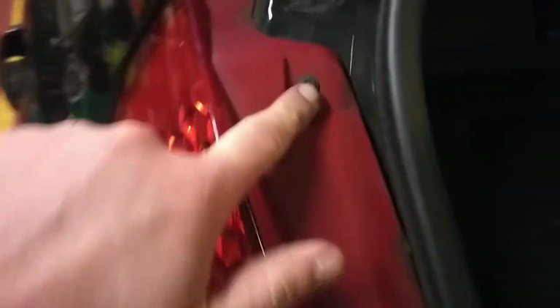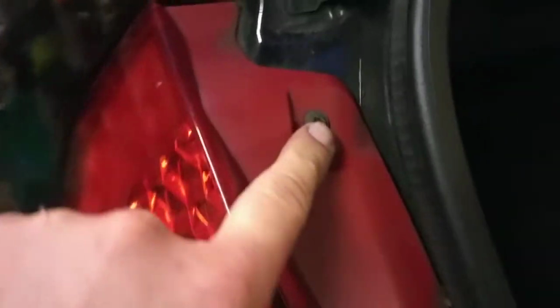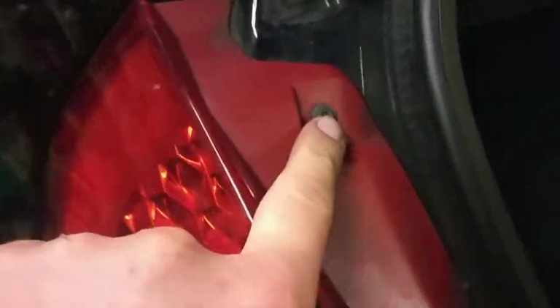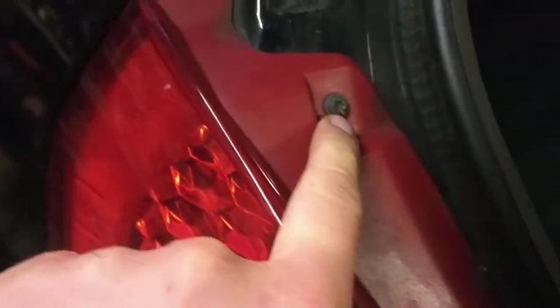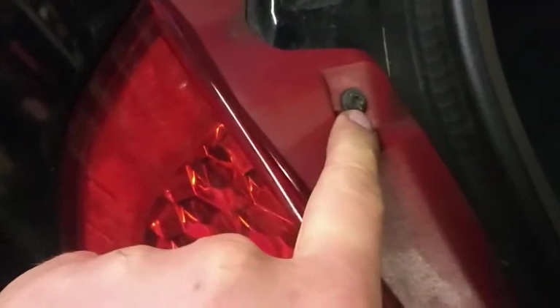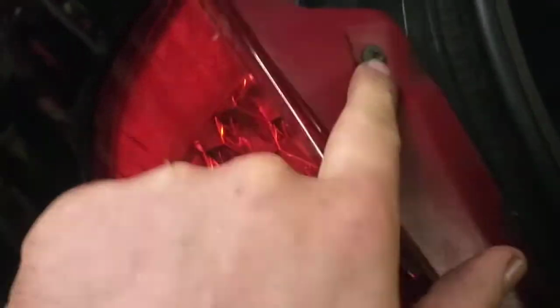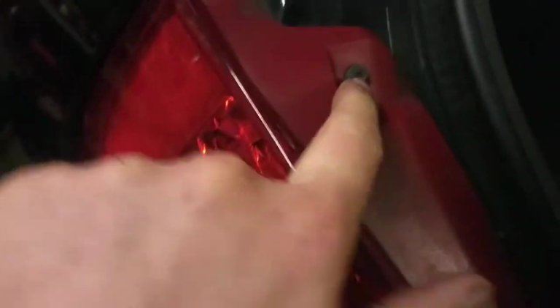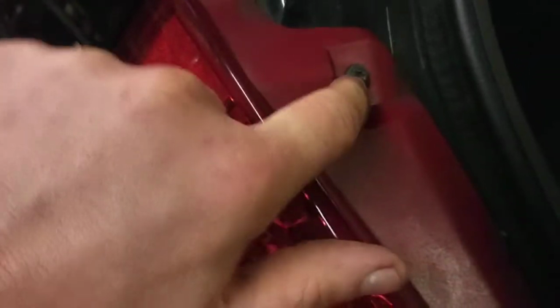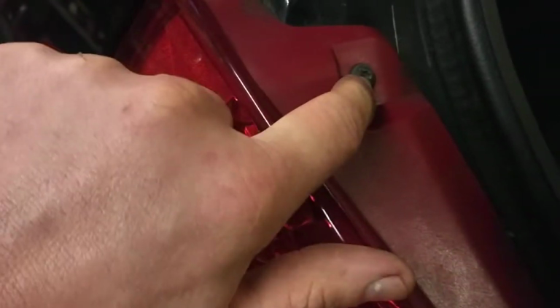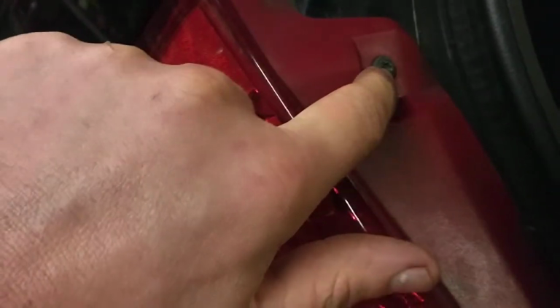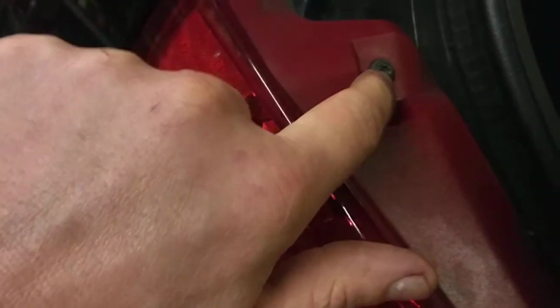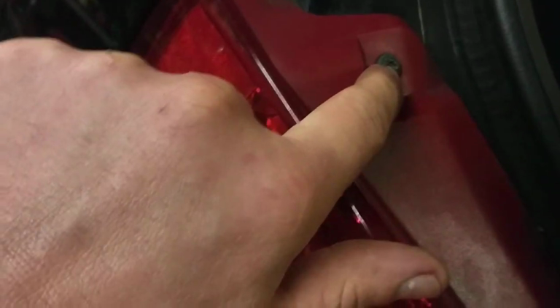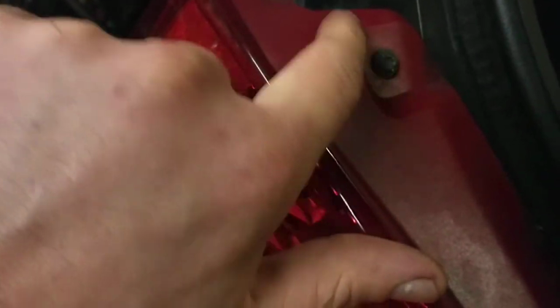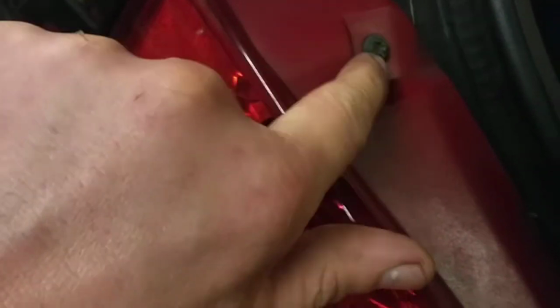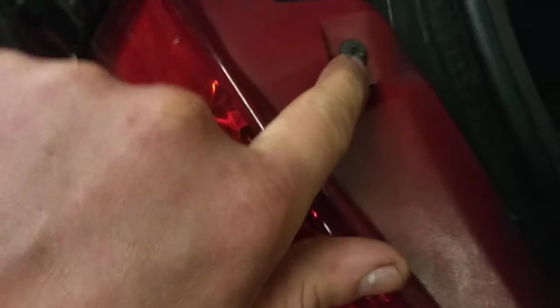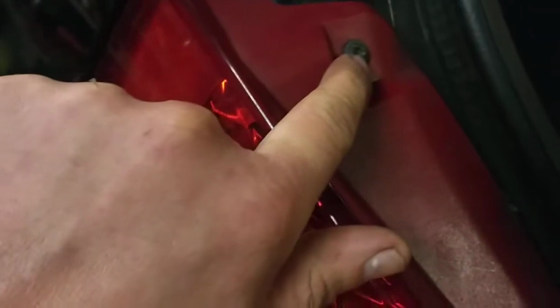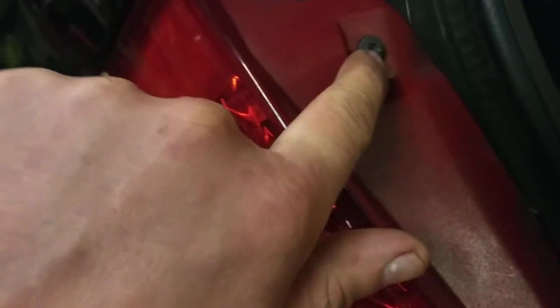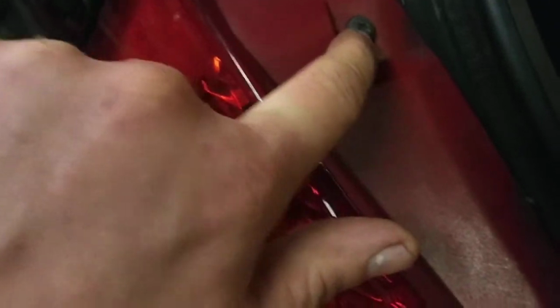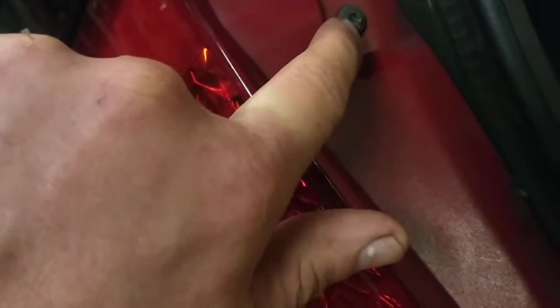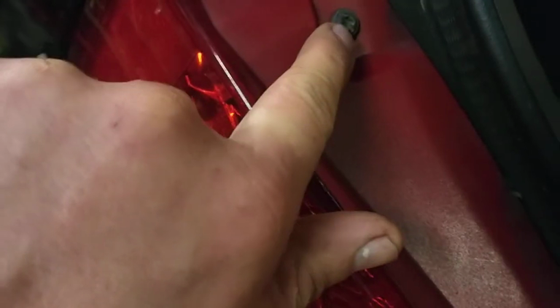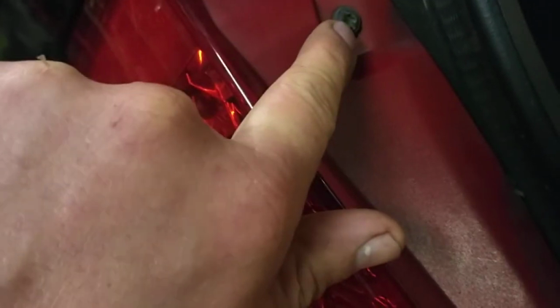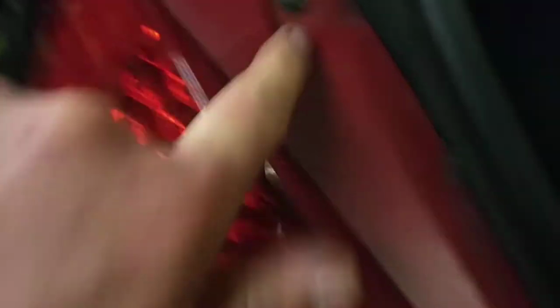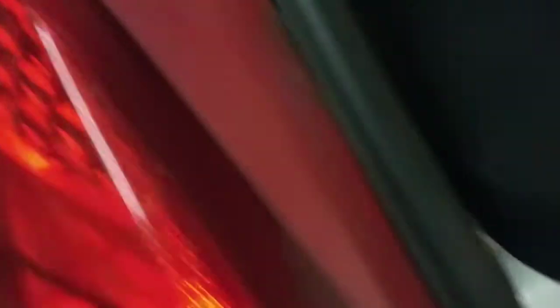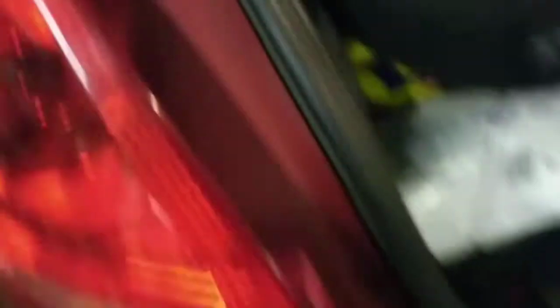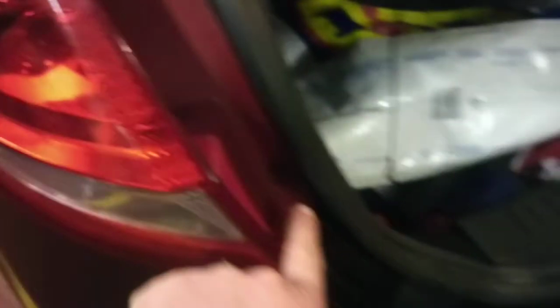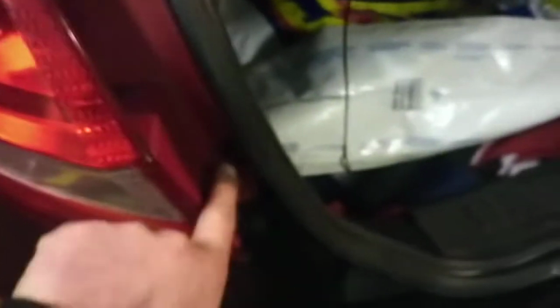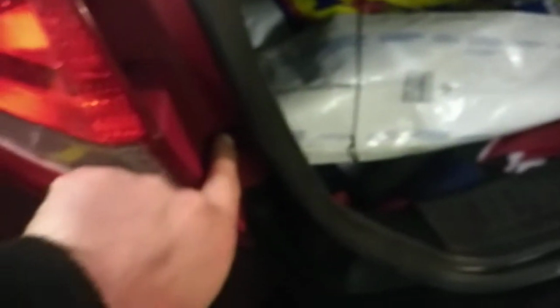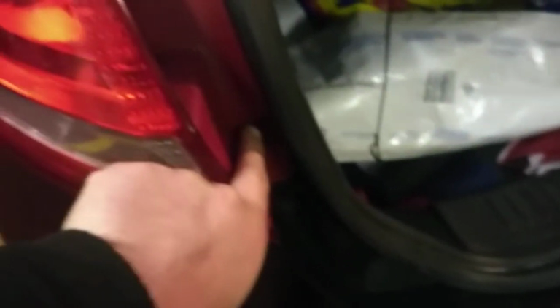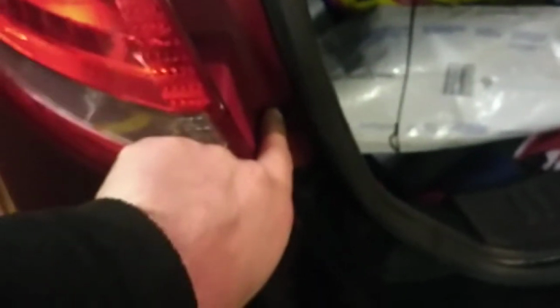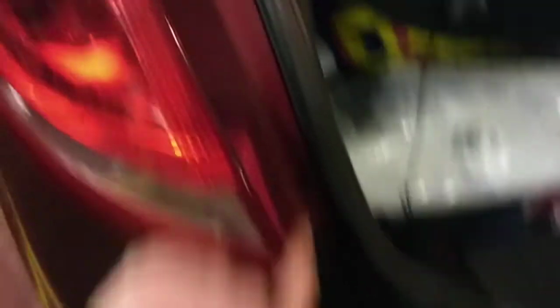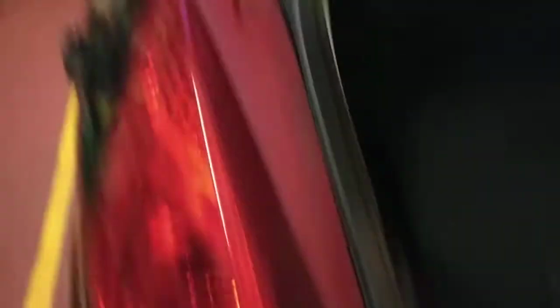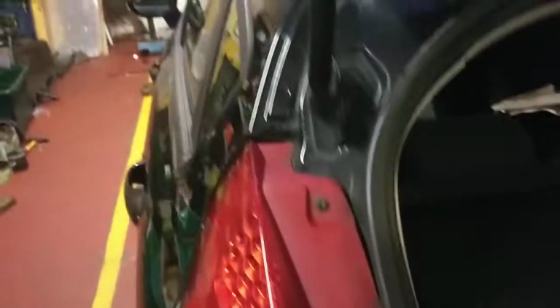Undo these torx screws — they've actually got a flat cutout, so you can use a flat bladed screwdriver. There and there, top and bottom.